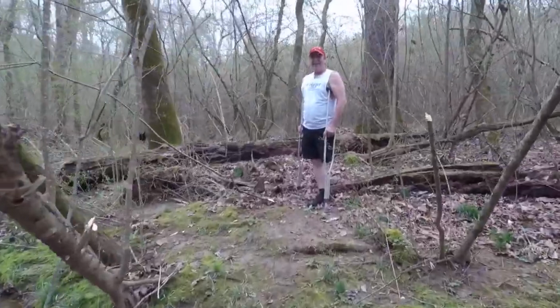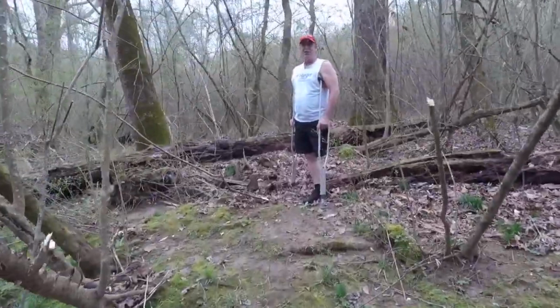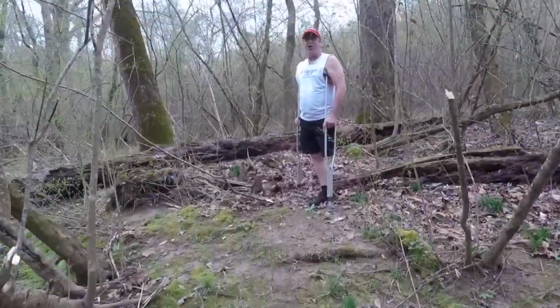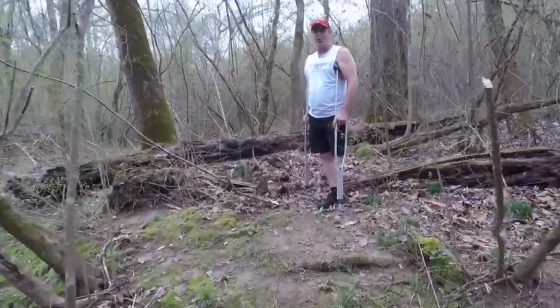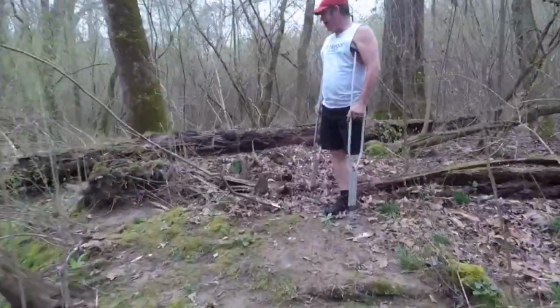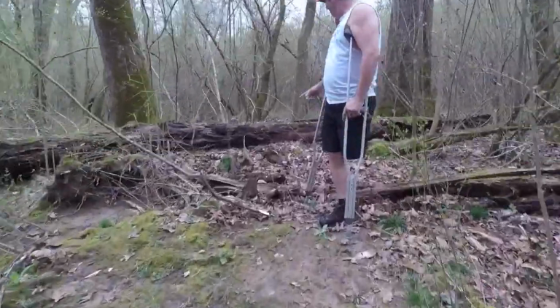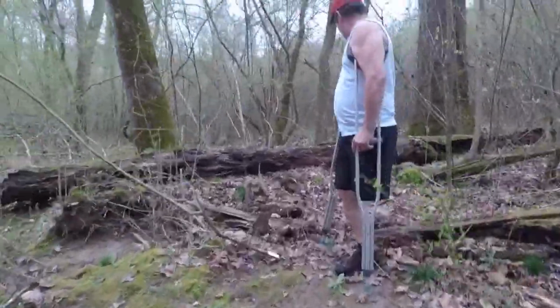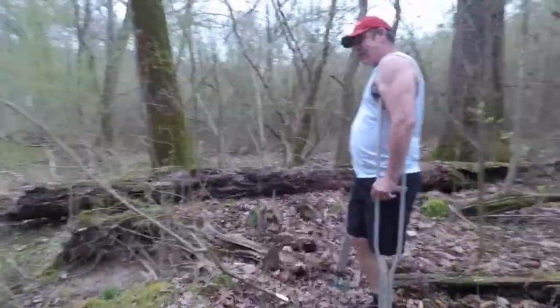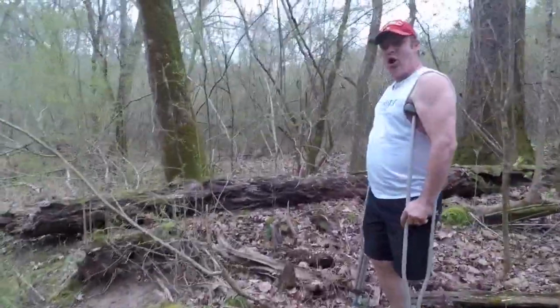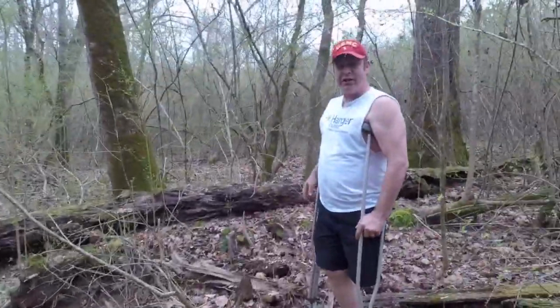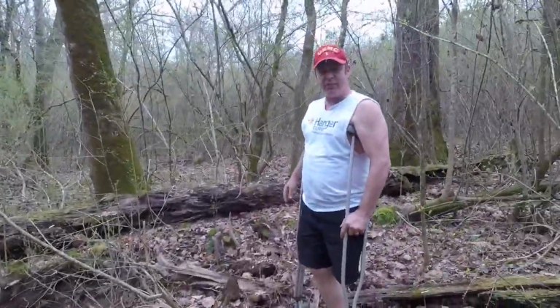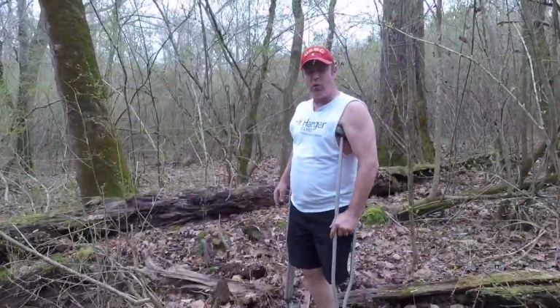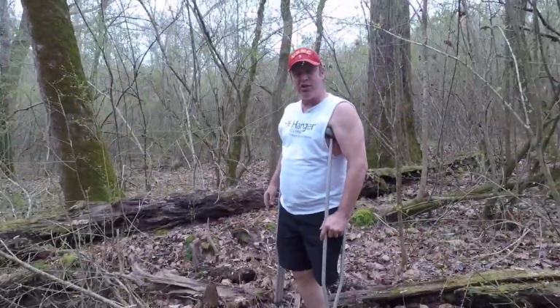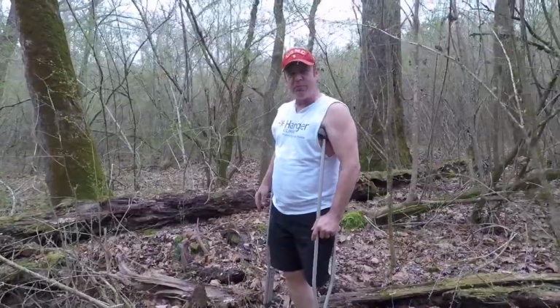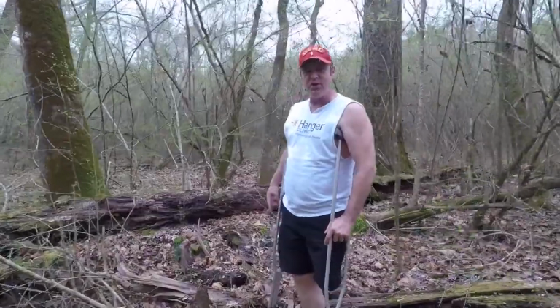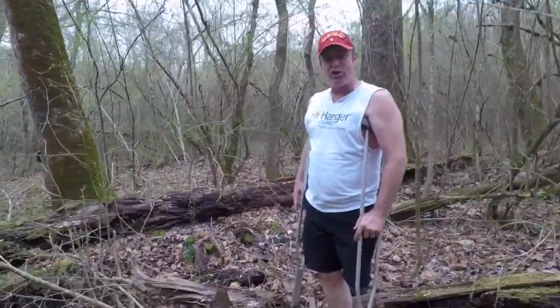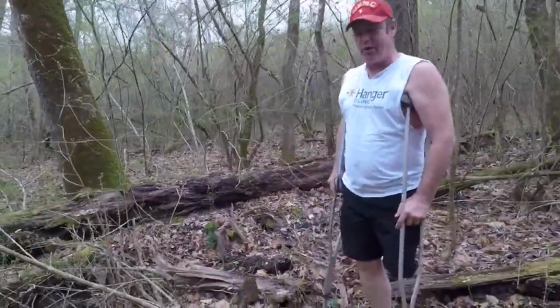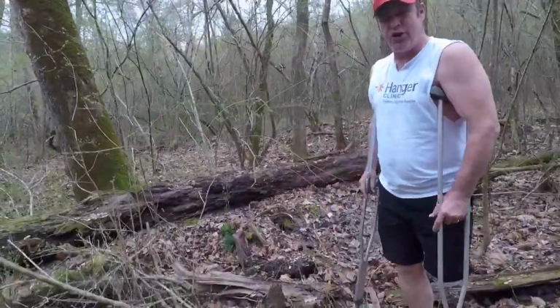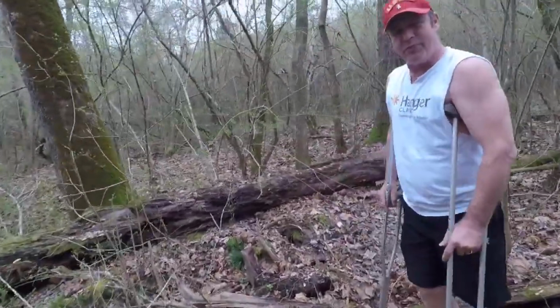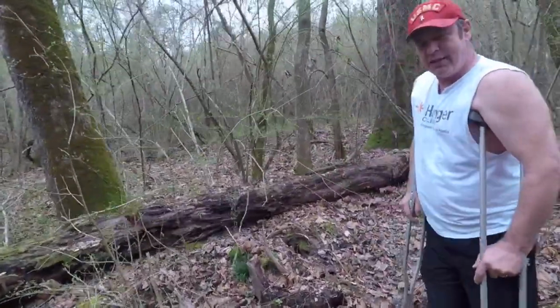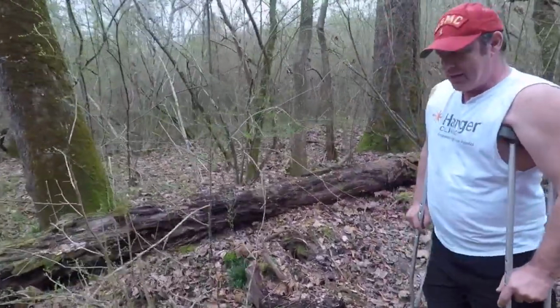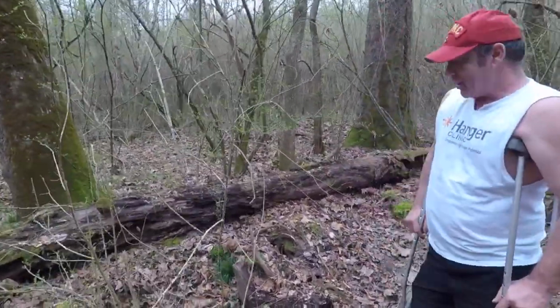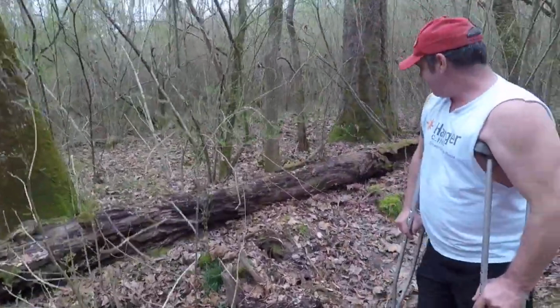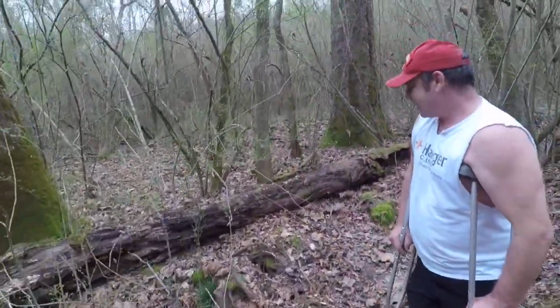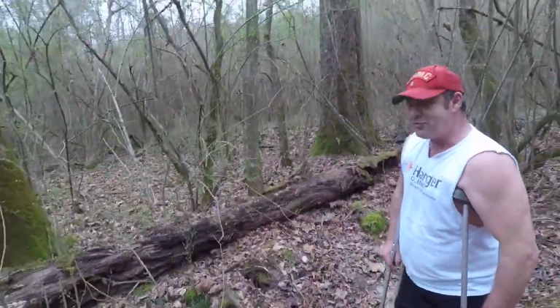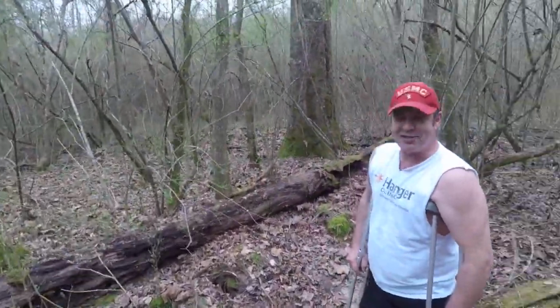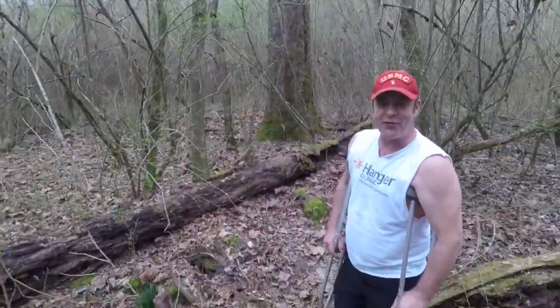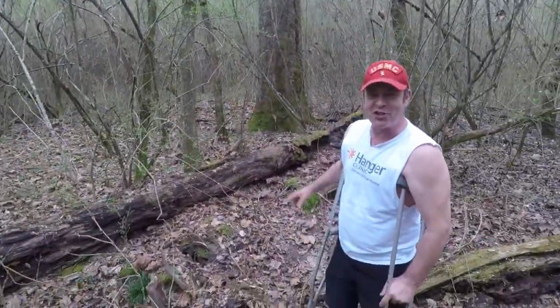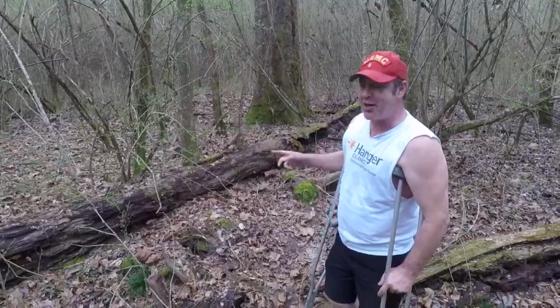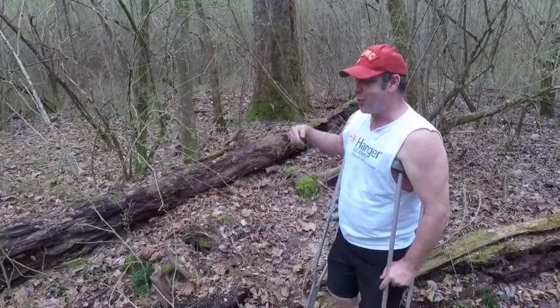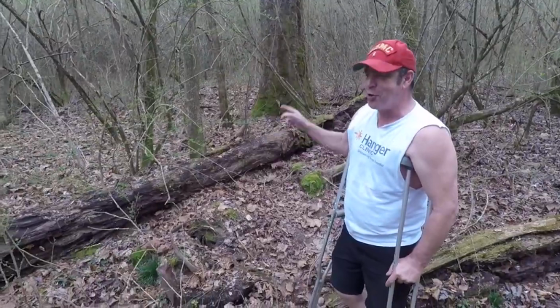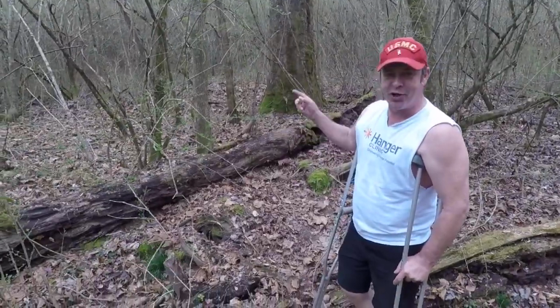Here's another good obstacle right here — a log laid down. Several ways to do it. I'm just going to show you what I would do. I've seen some of my friends who sit on it, throw their leg over and go — whatever you need.